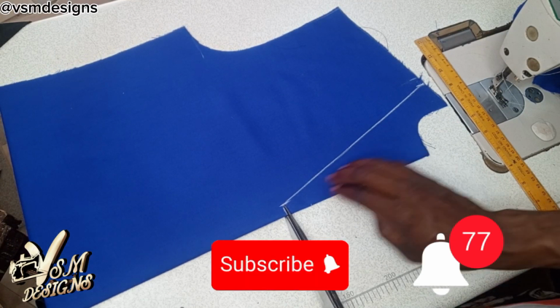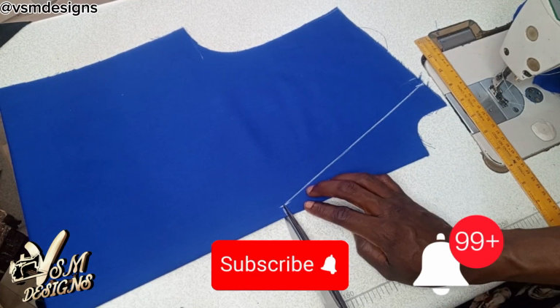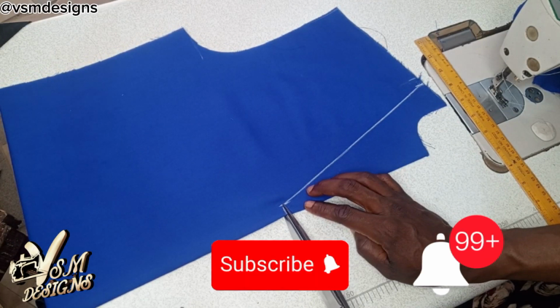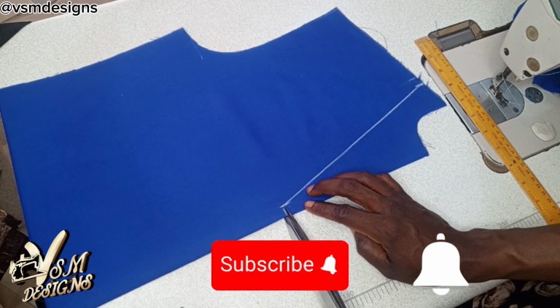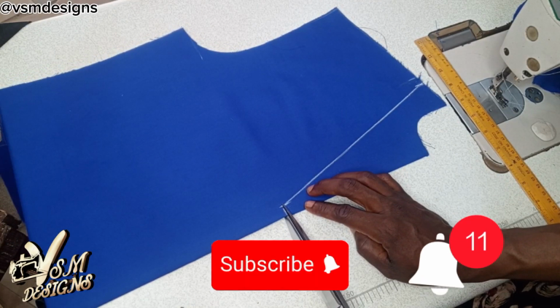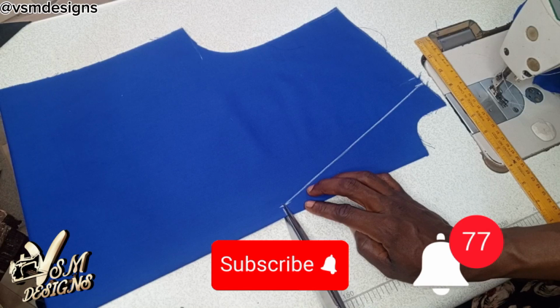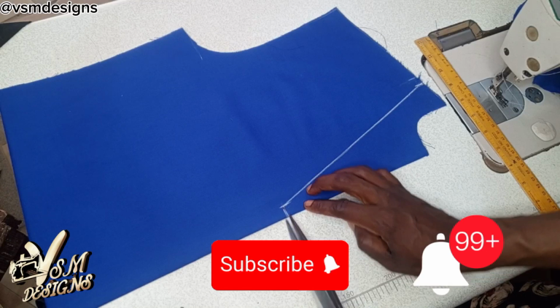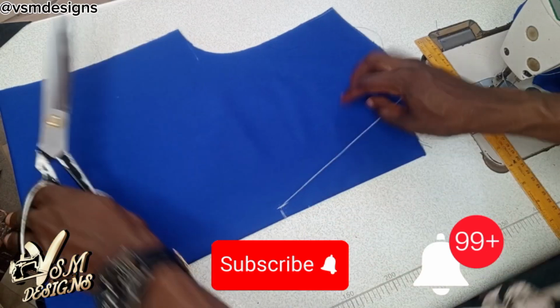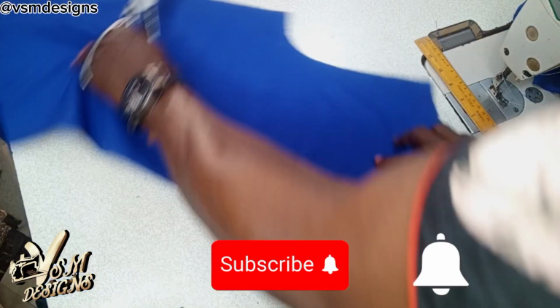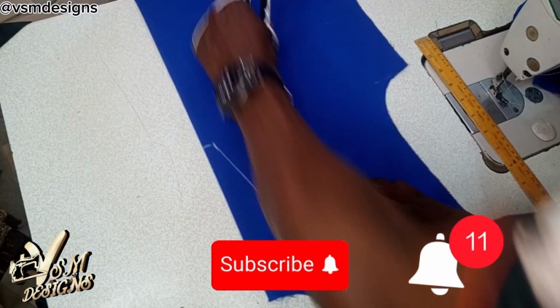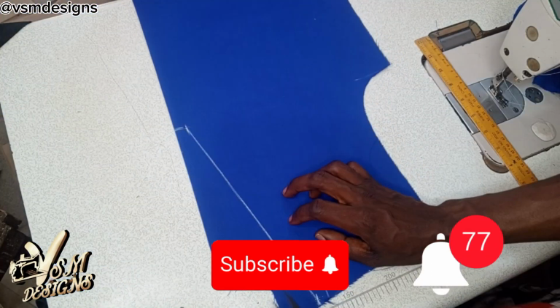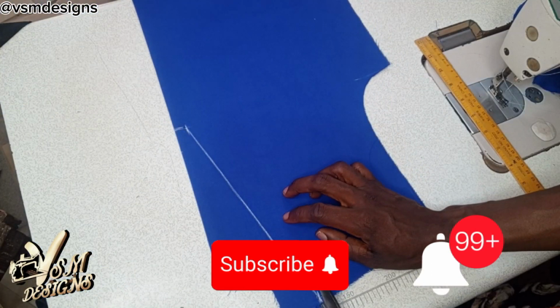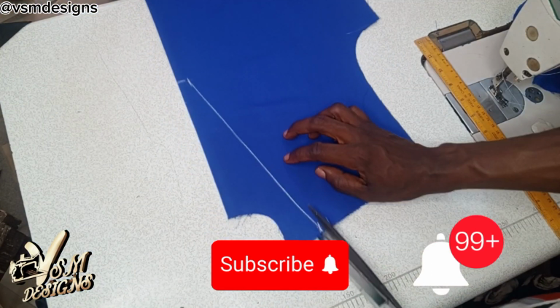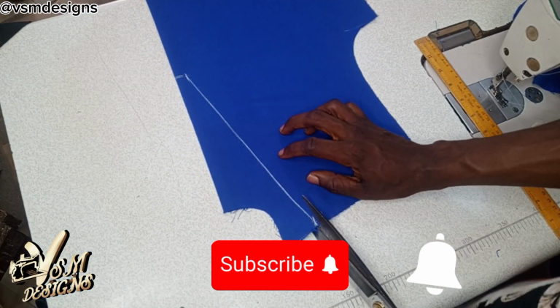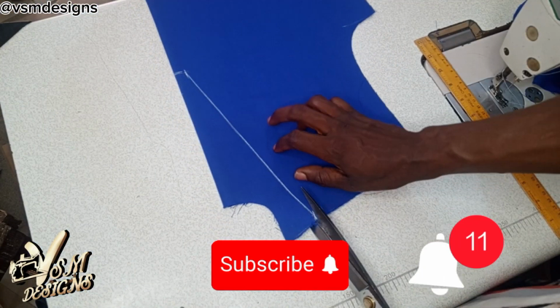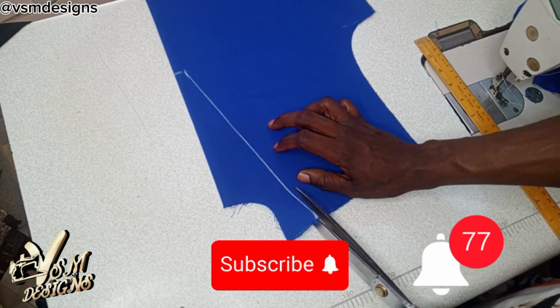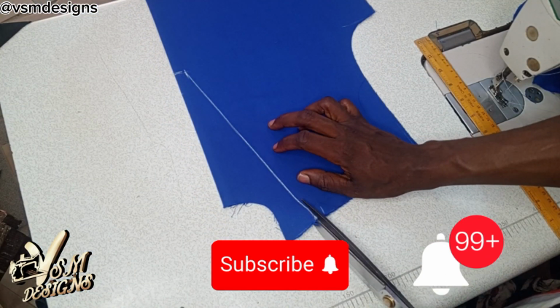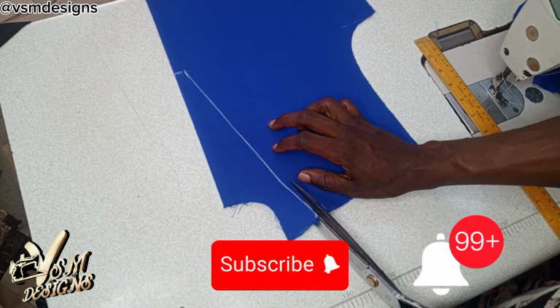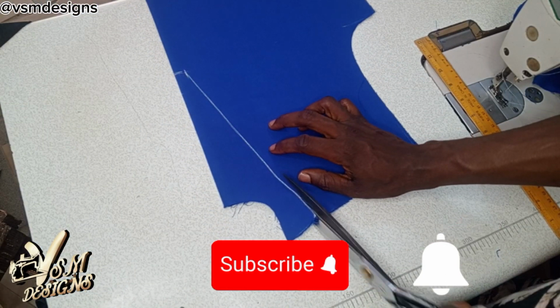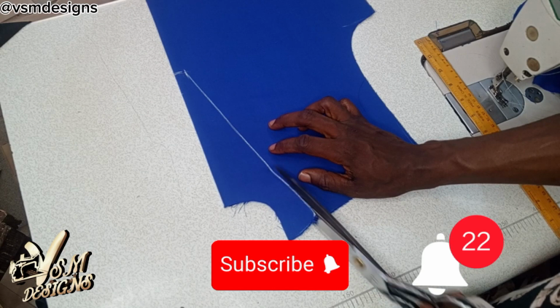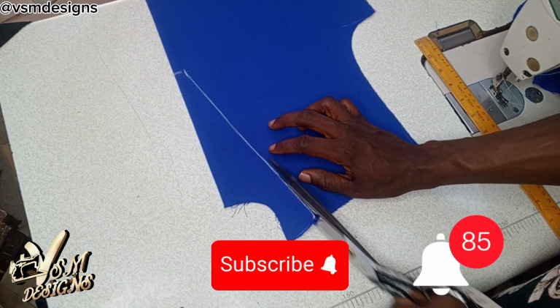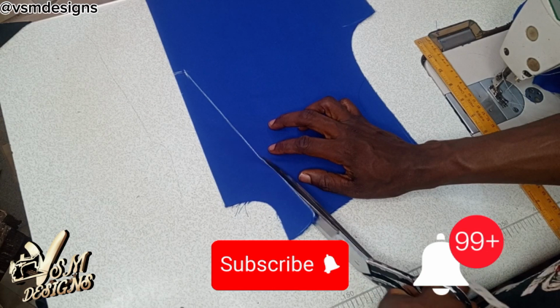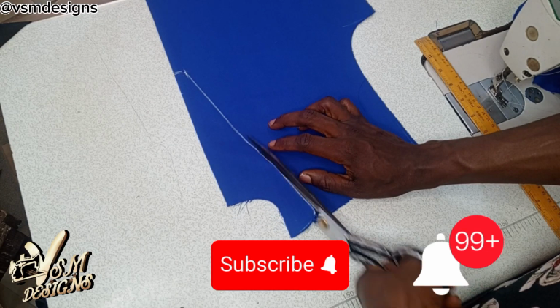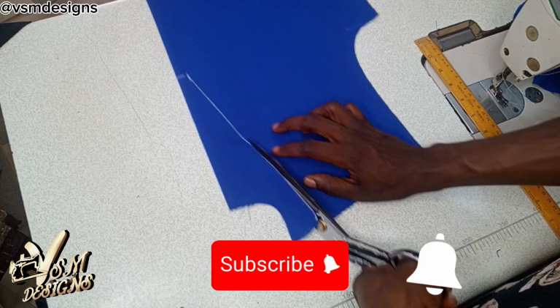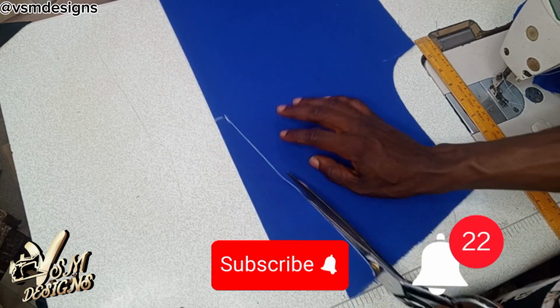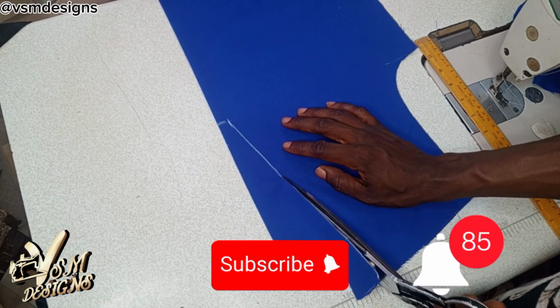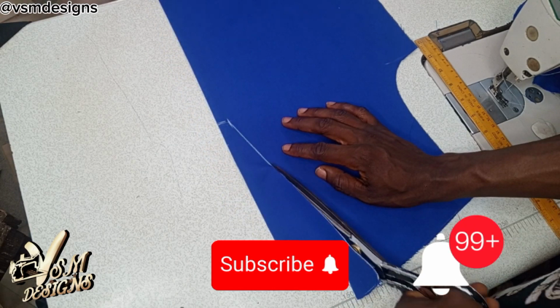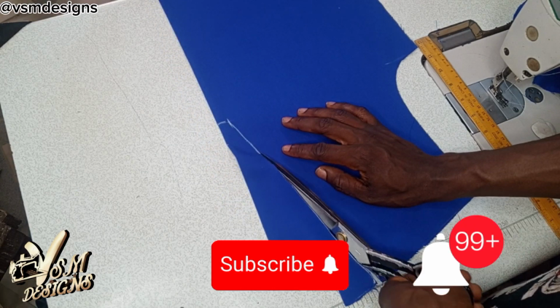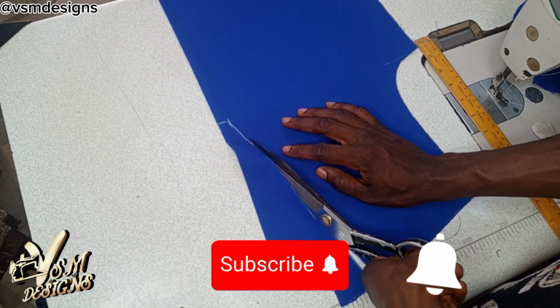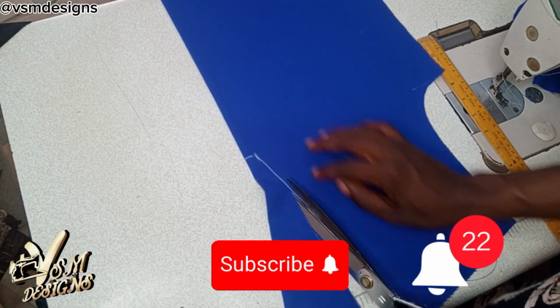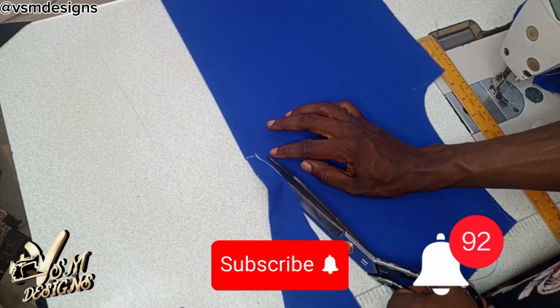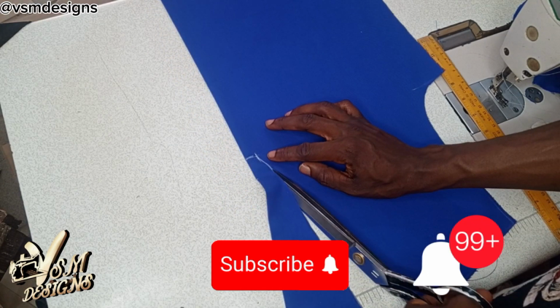If you are new to this channel and you have not subscribed, please kindly do so and also turn on the notification bell so that whenever I upload a video, you will be the first to be notified by YouTube.